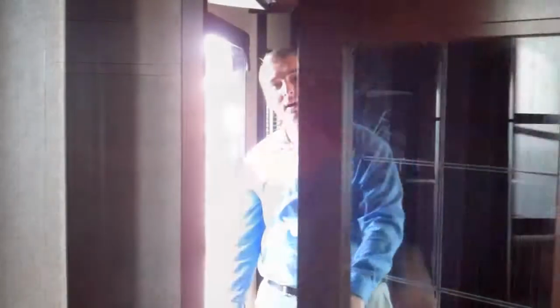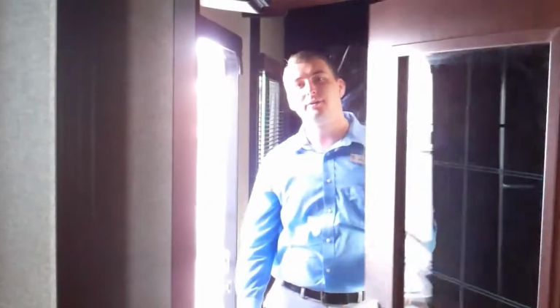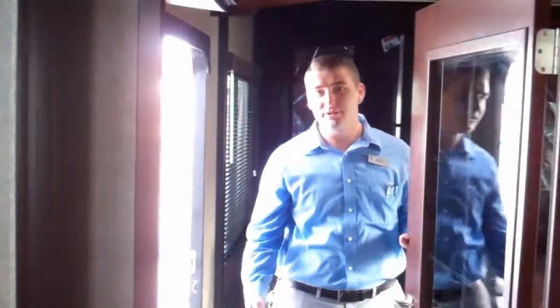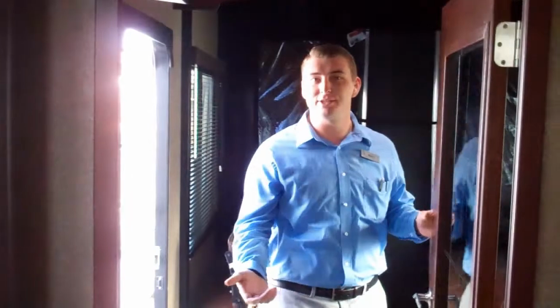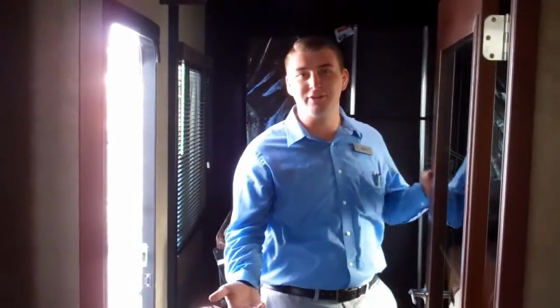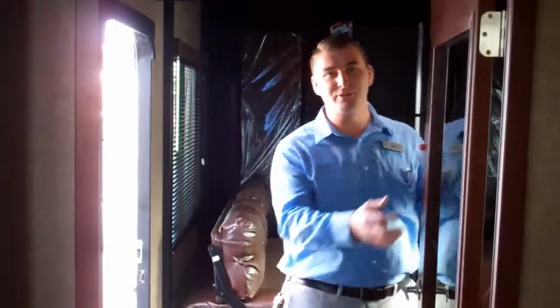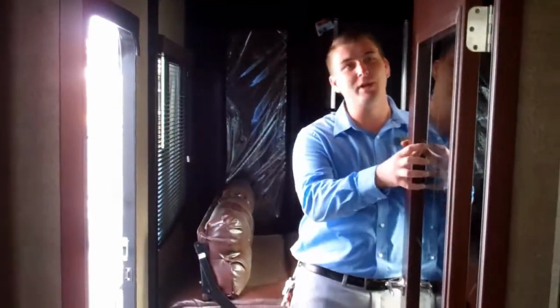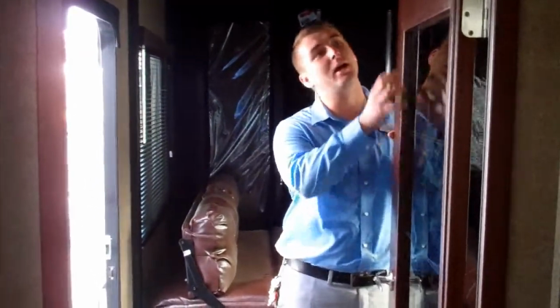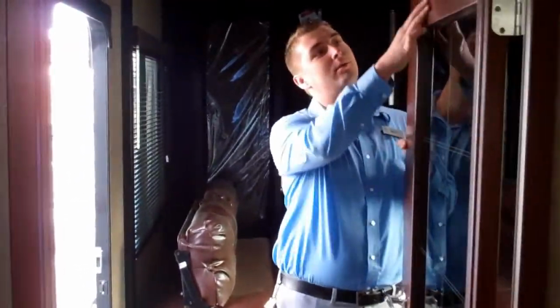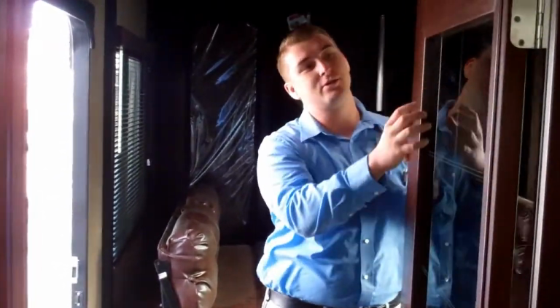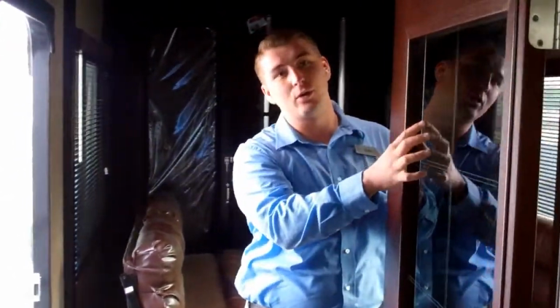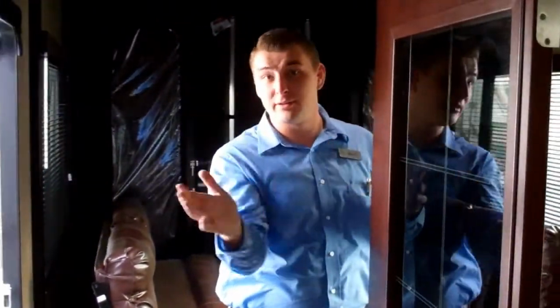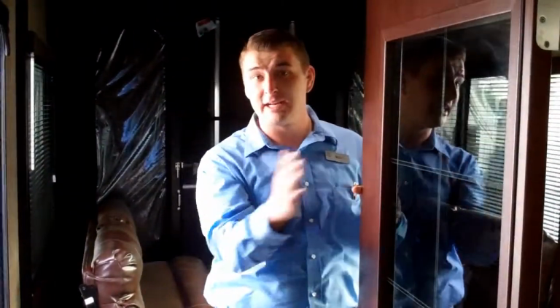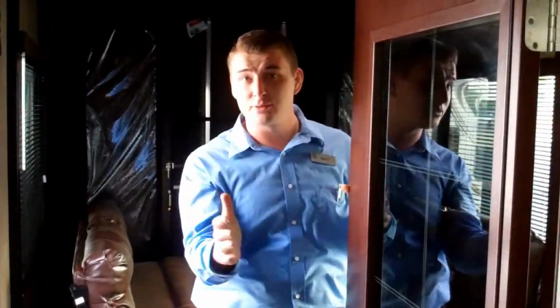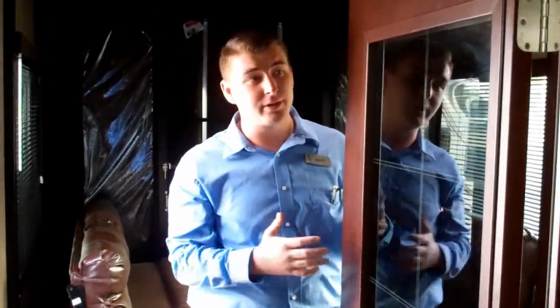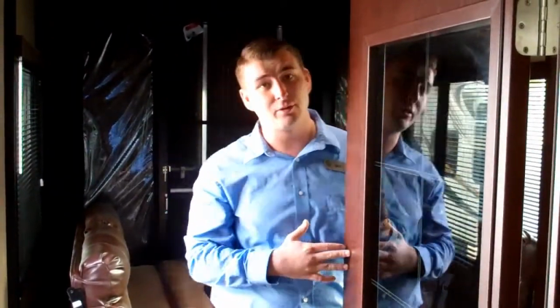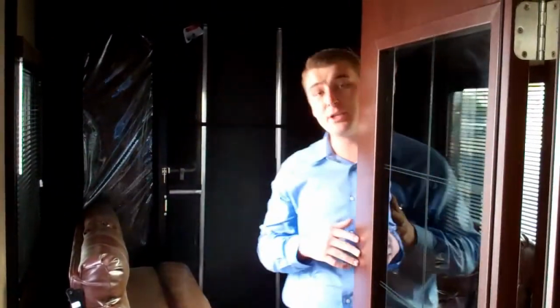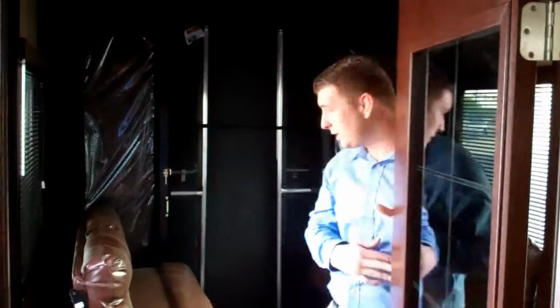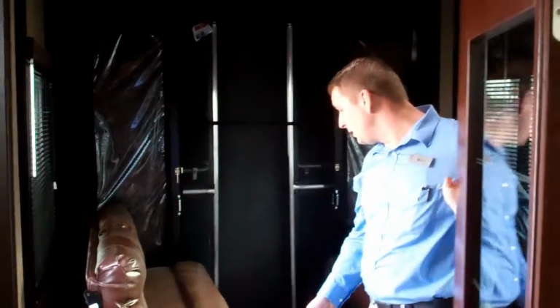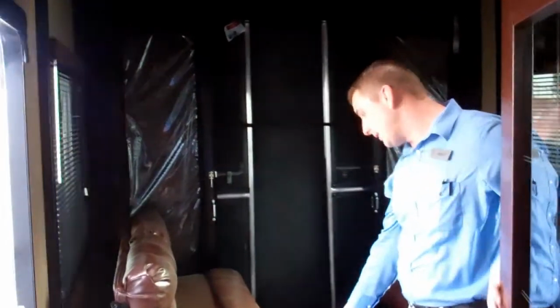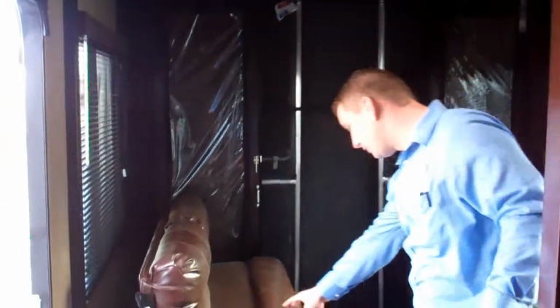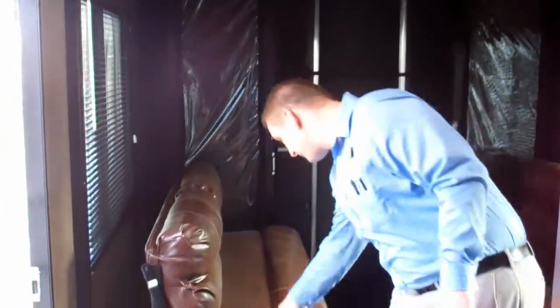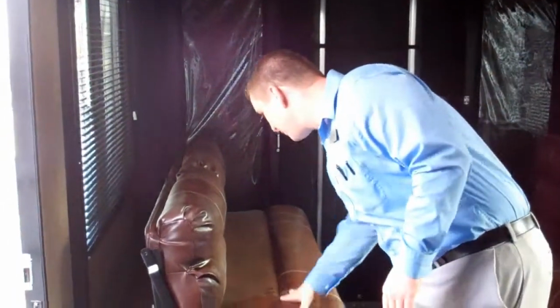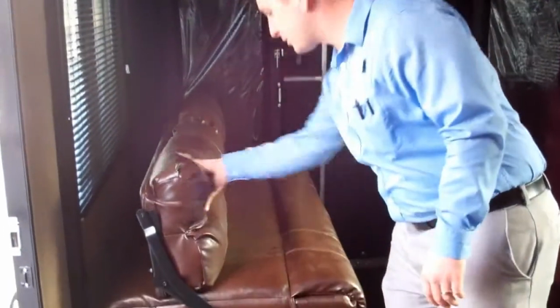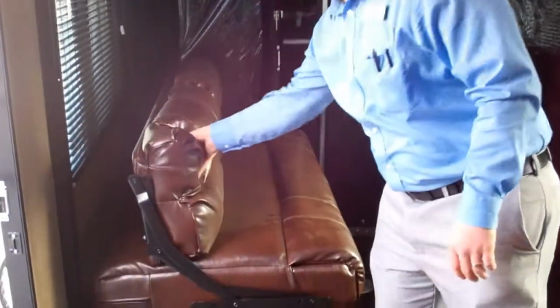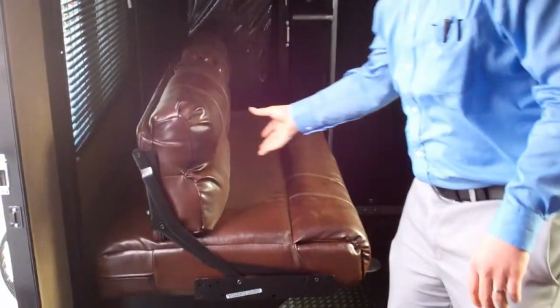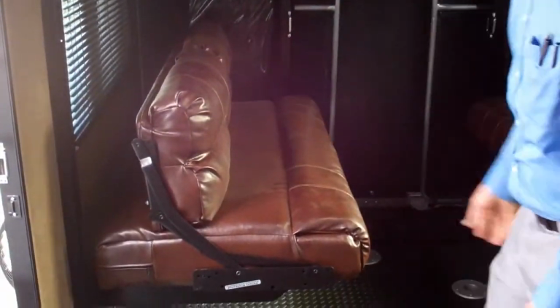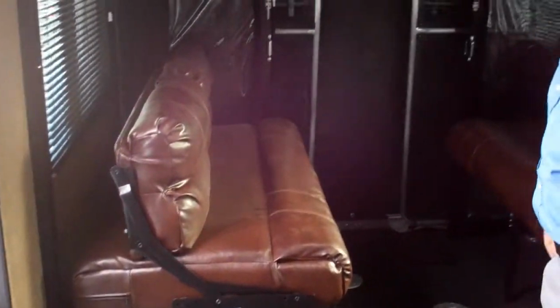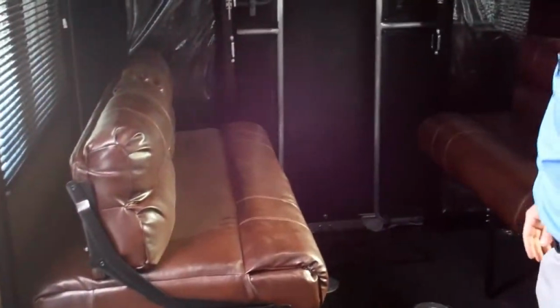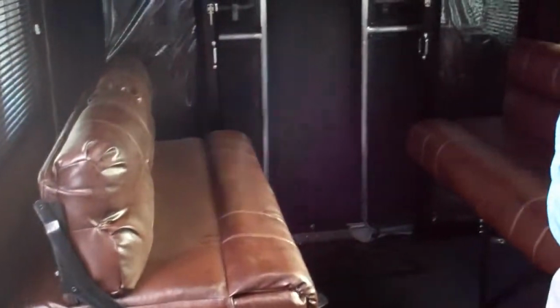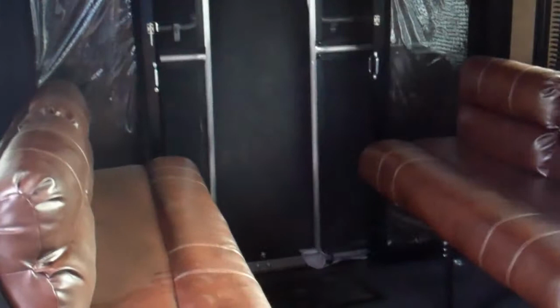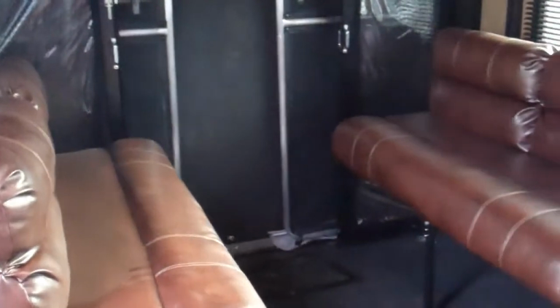A new feature that they just introduced is a residential door rather than the sliding glass door going into the garage. They also put some extra padding into your queen bed here, kind of like a pillow top.